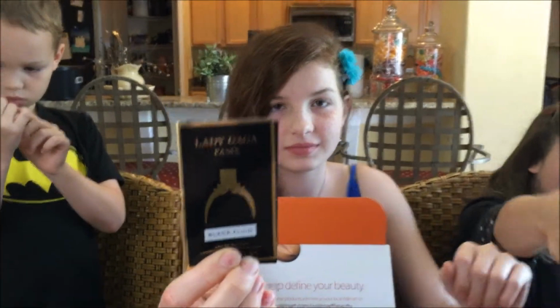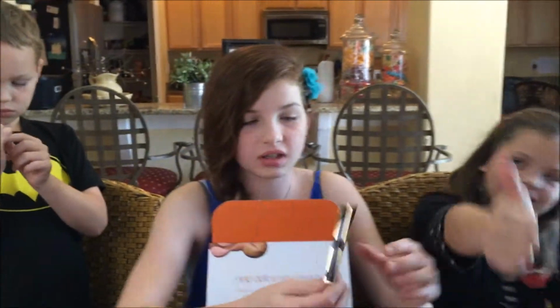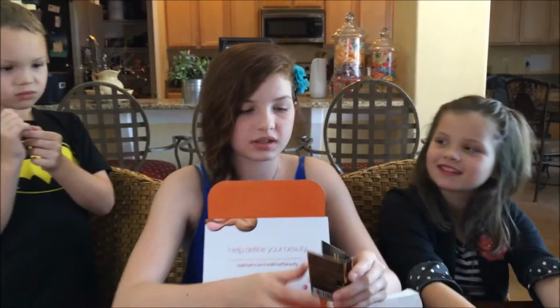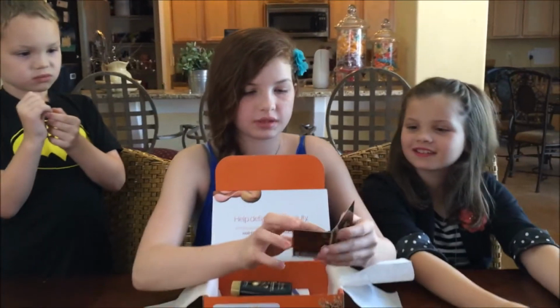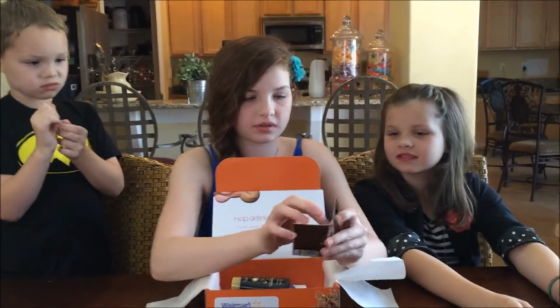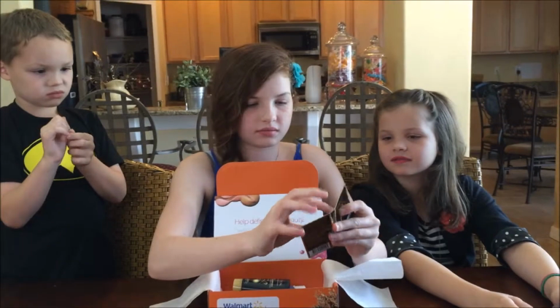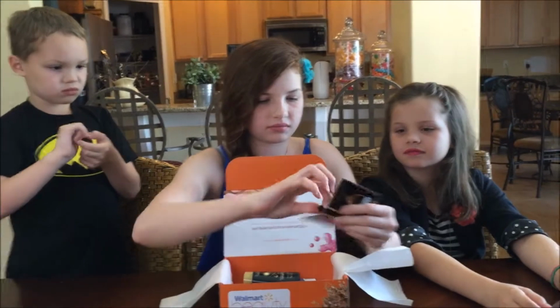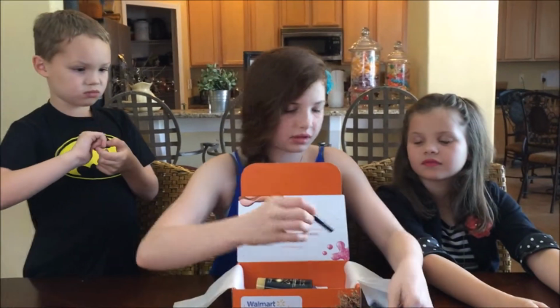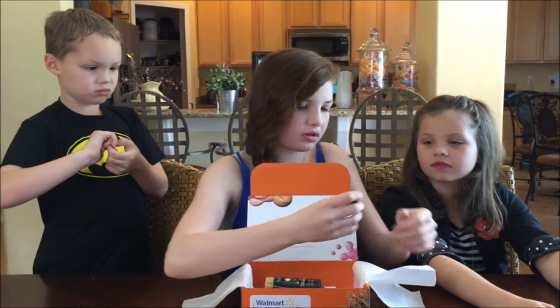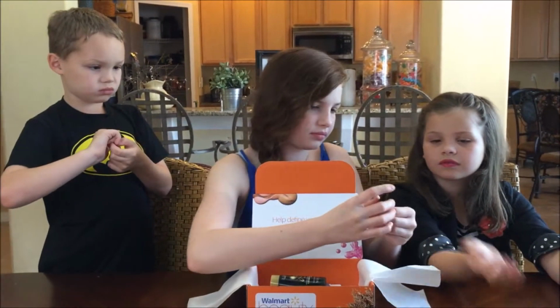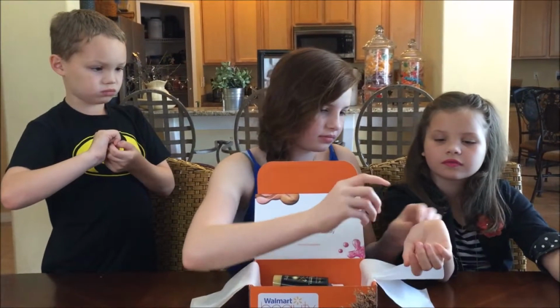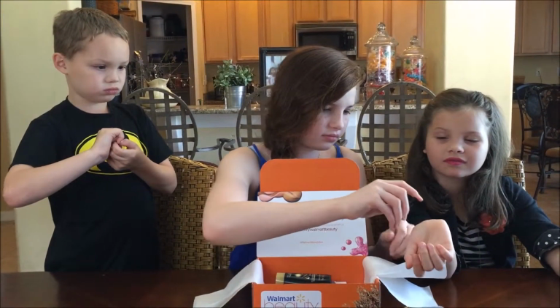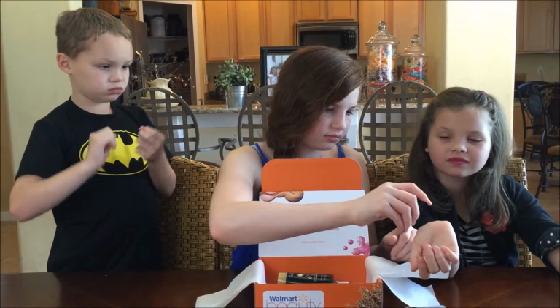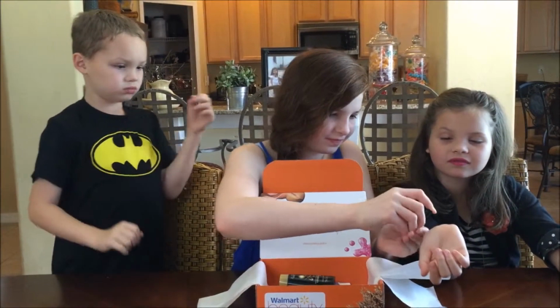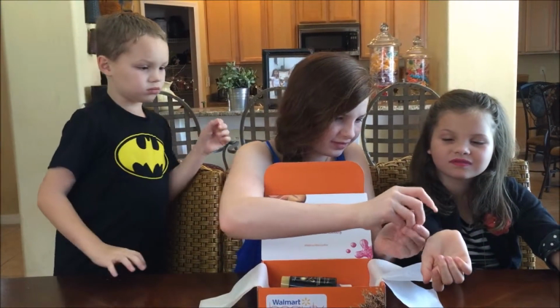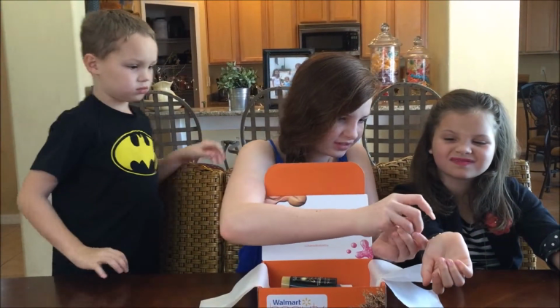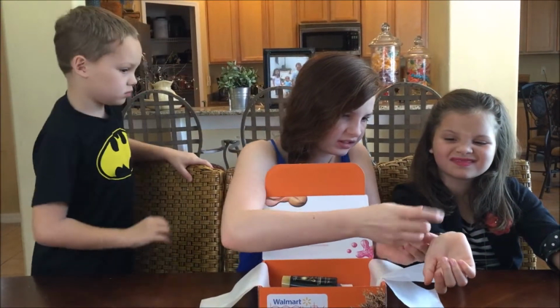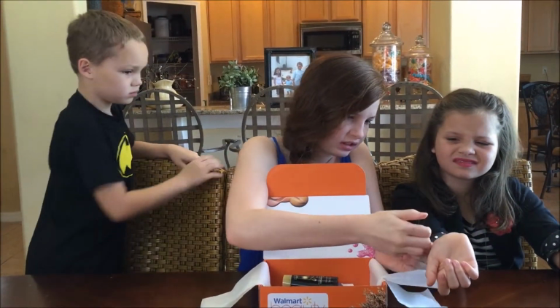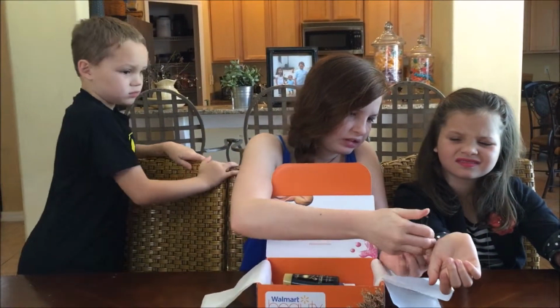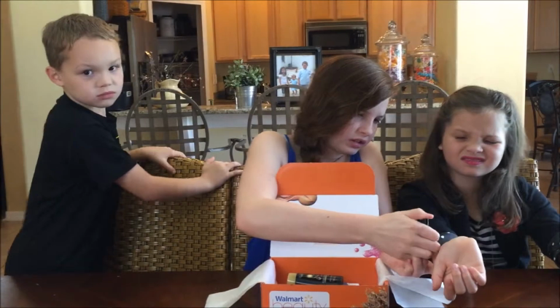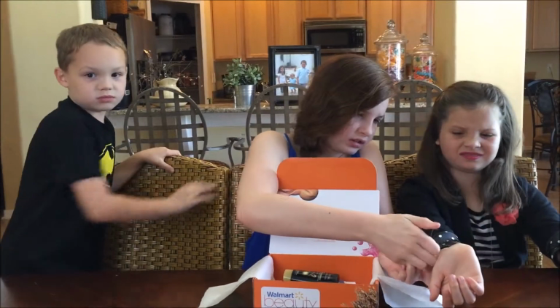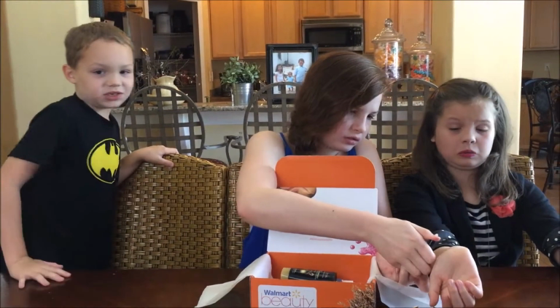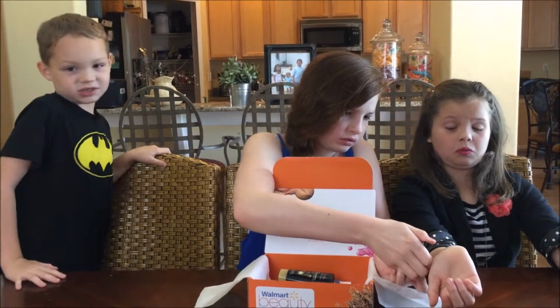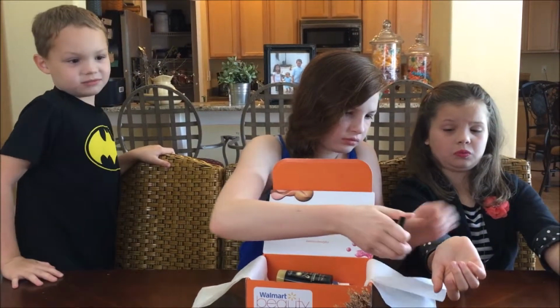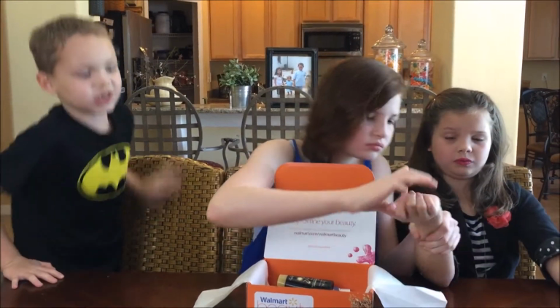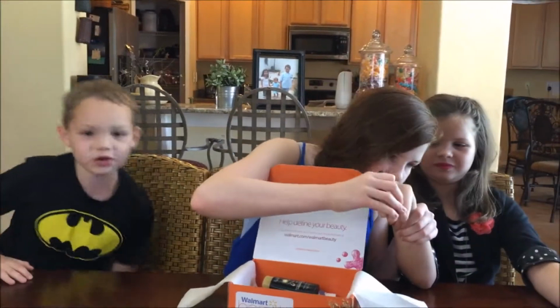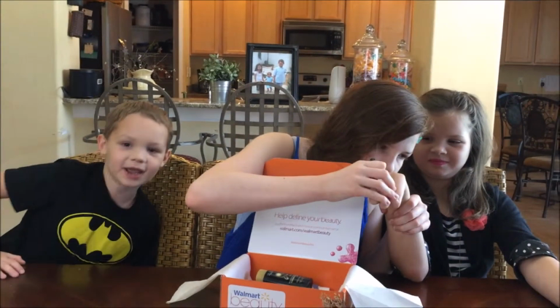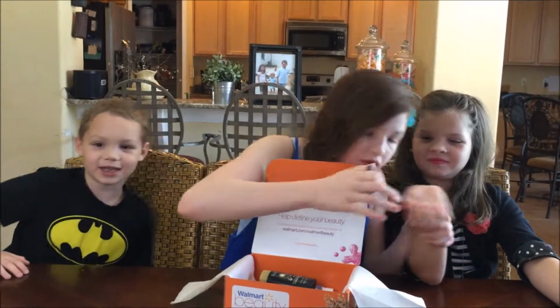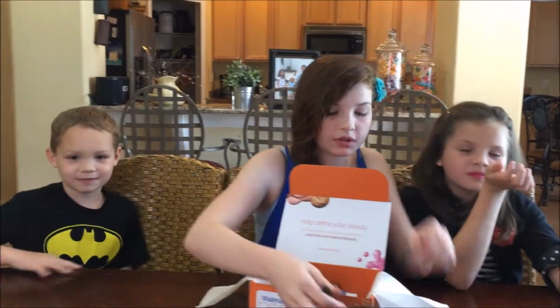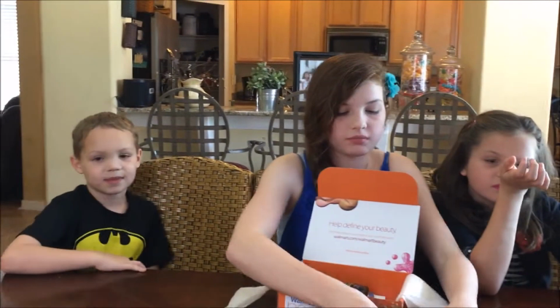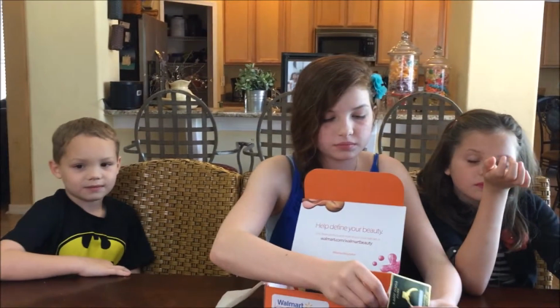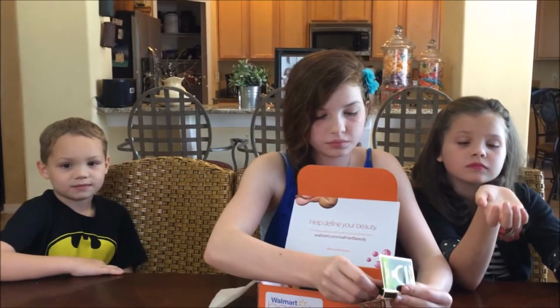So let's see how it smells. Give me an arm. Yes, give it a spray! It smells pretty good. Mmm!